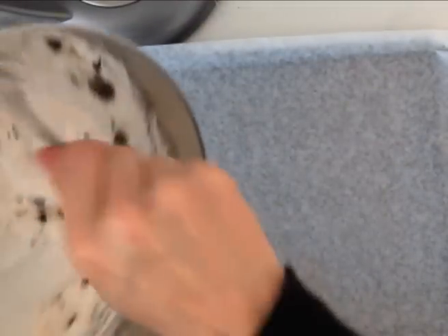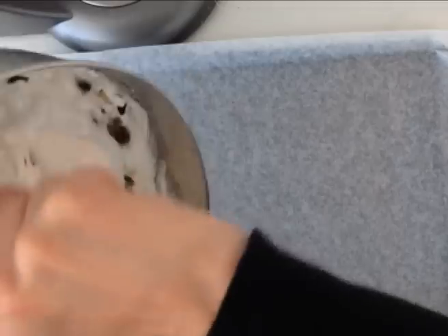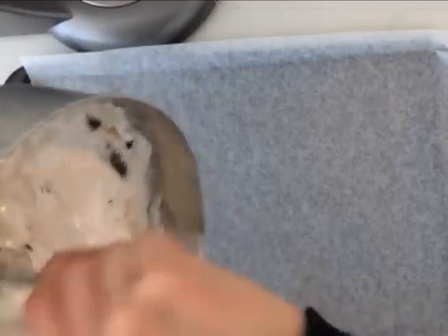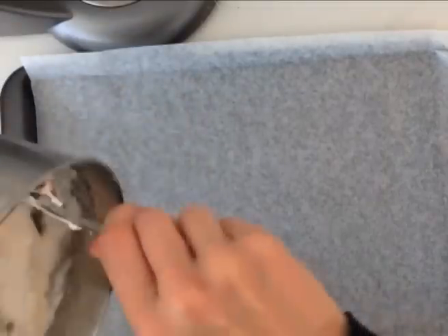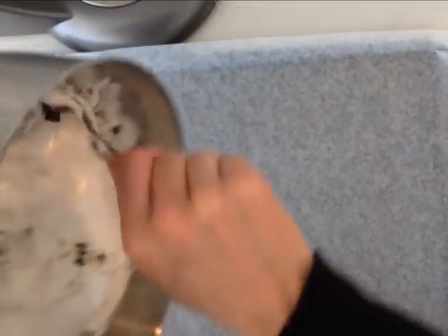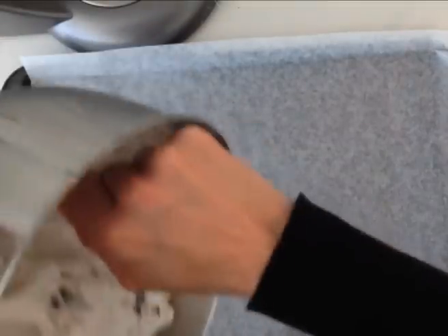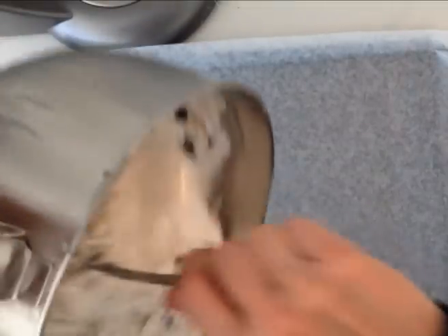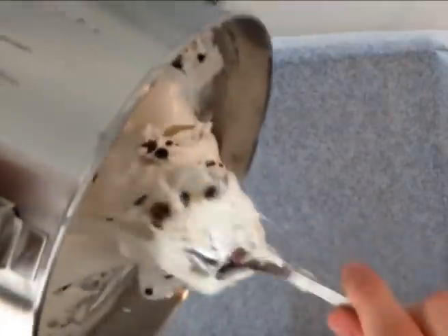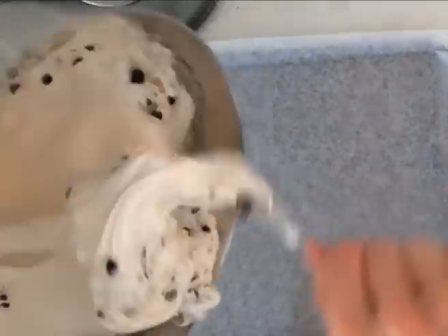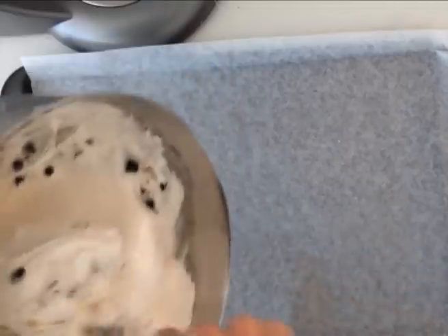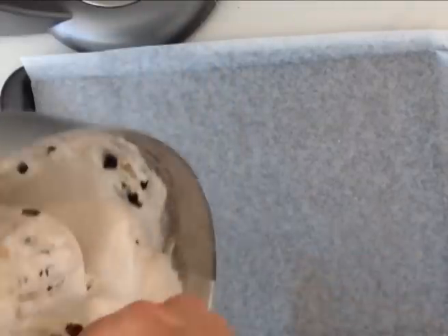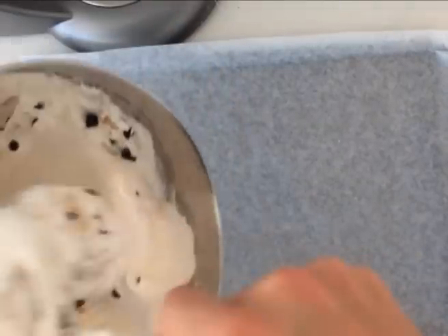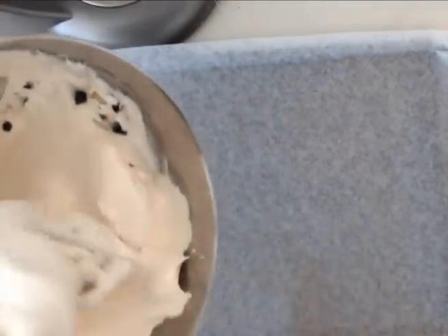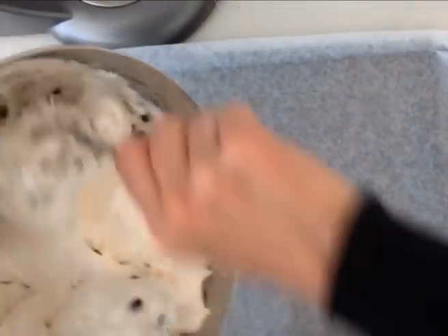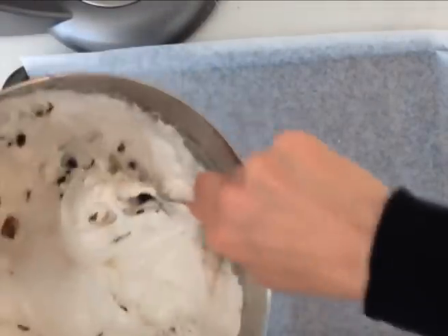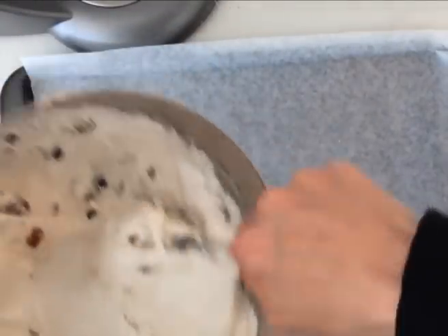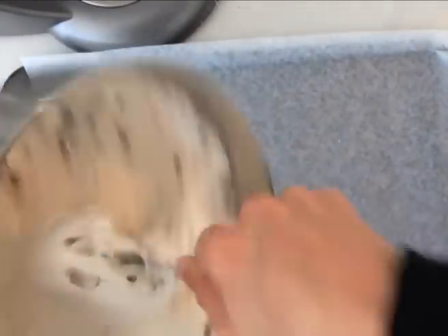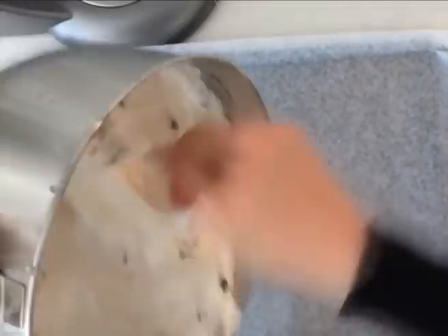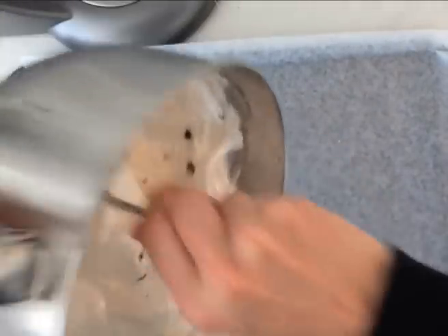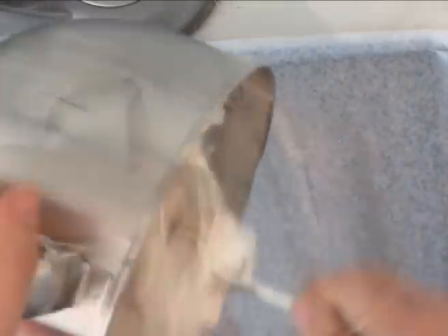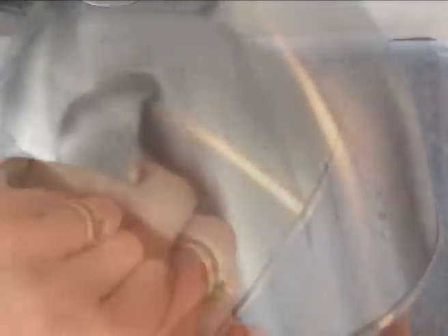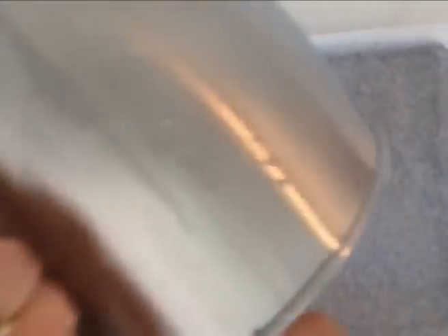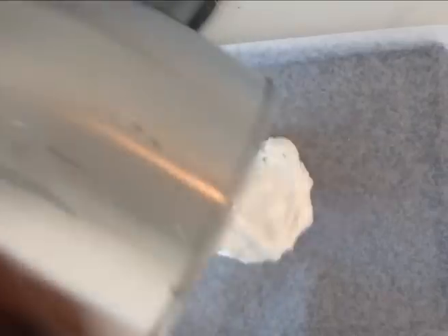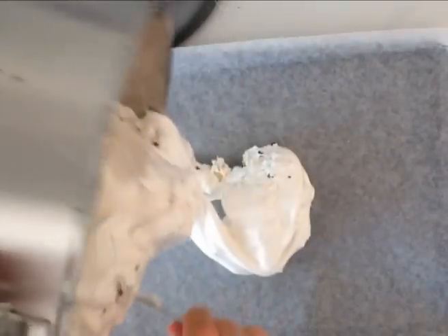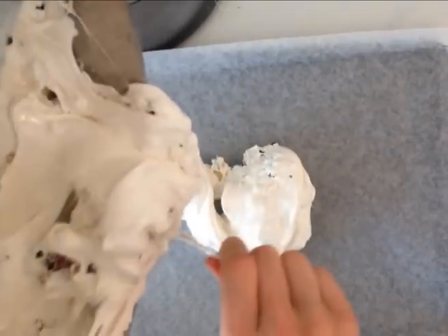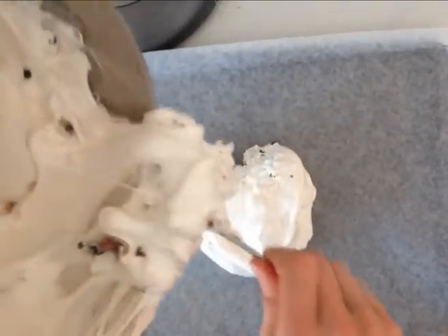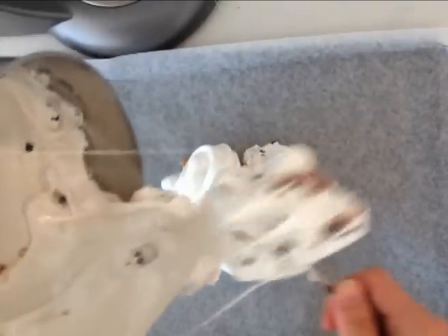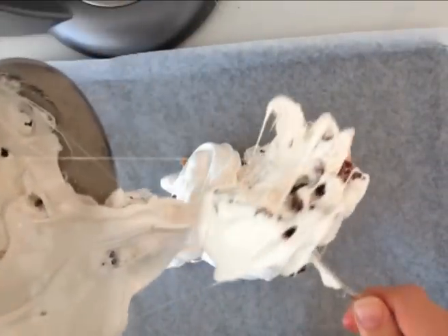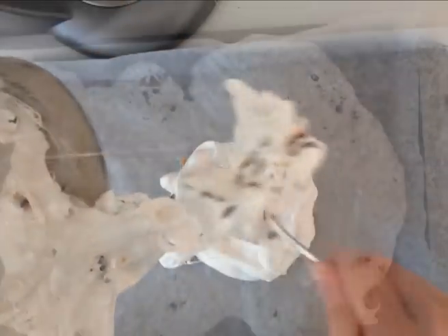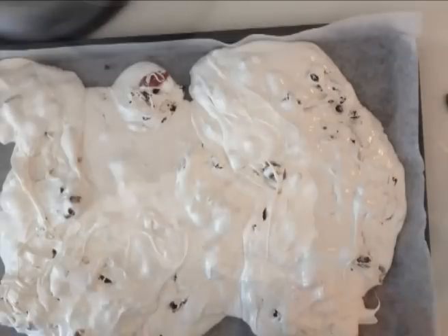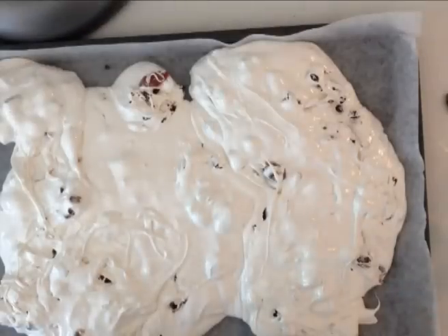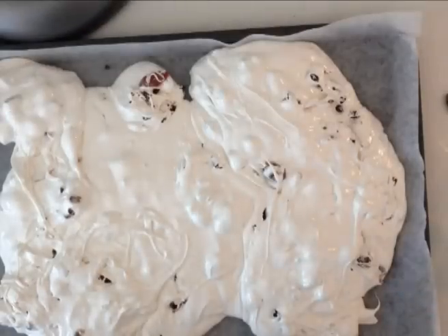Then immediately pour it into your egg whites with the beaters running and stir it — it is going to get thick very quickly. Stir in your fruit and your nuts and straight away pour it onto a tray.